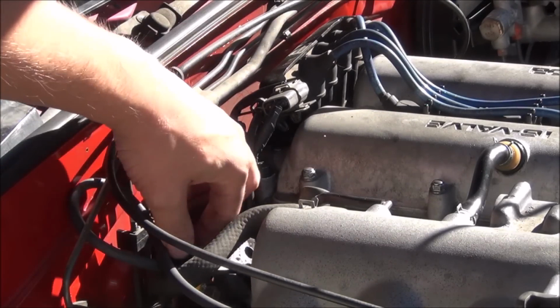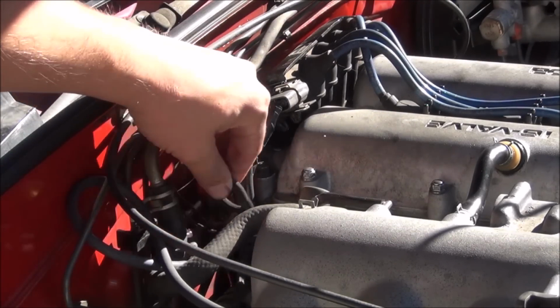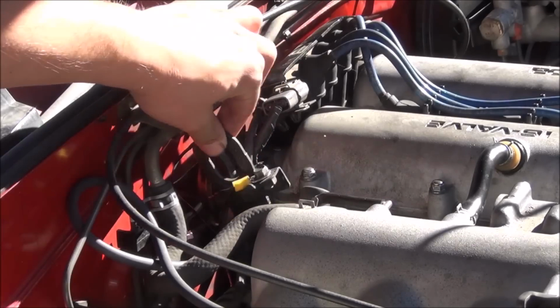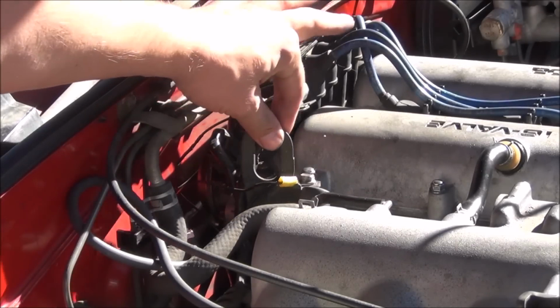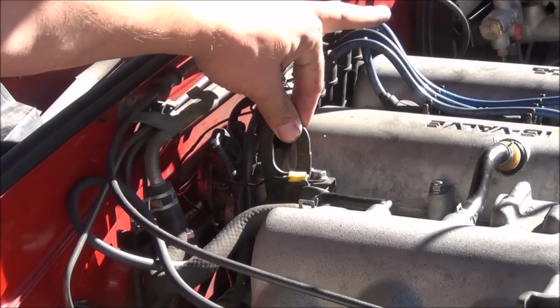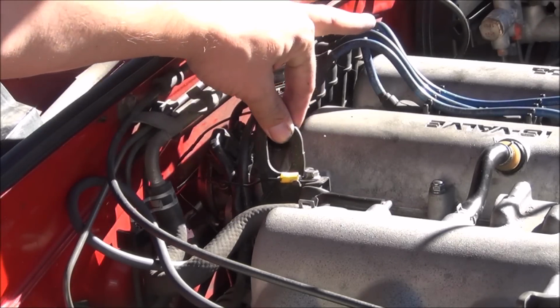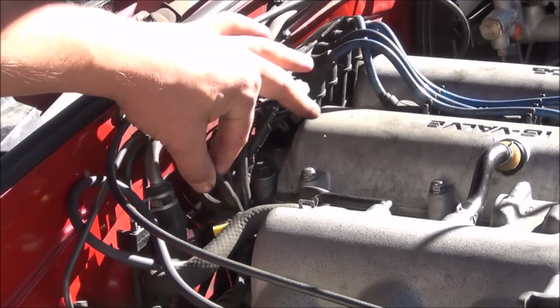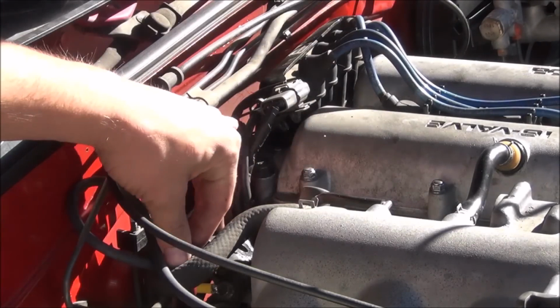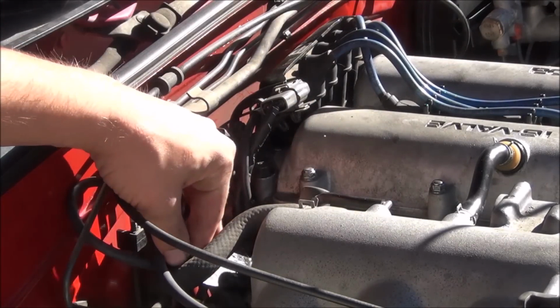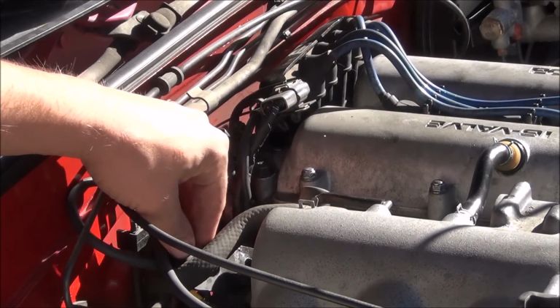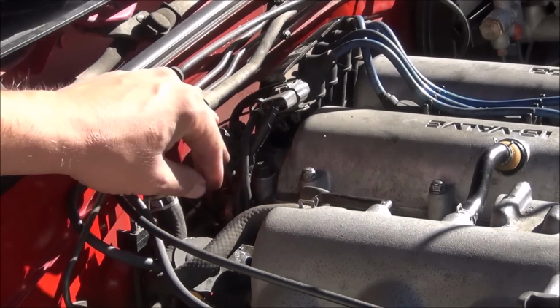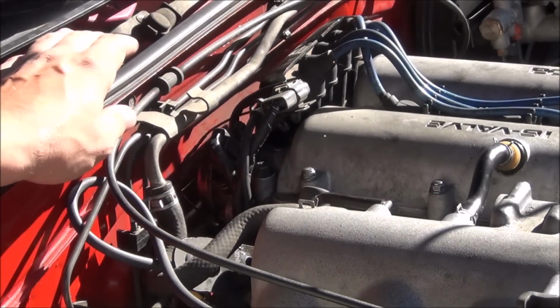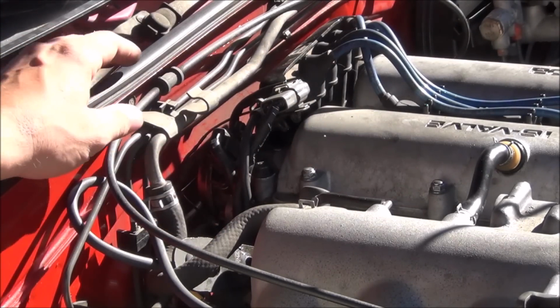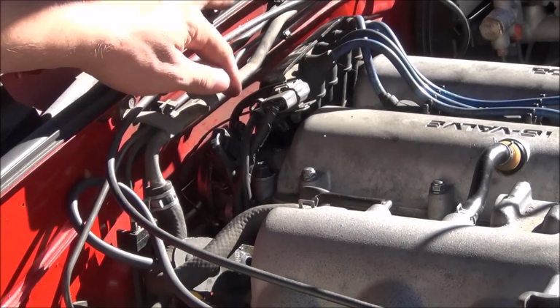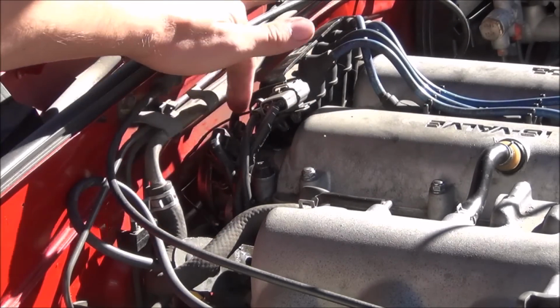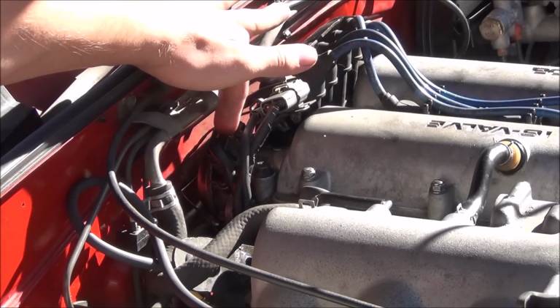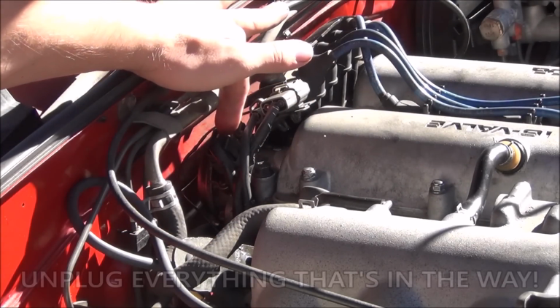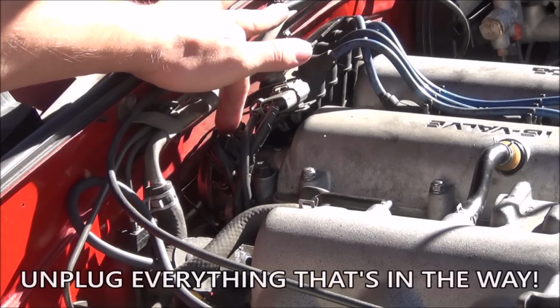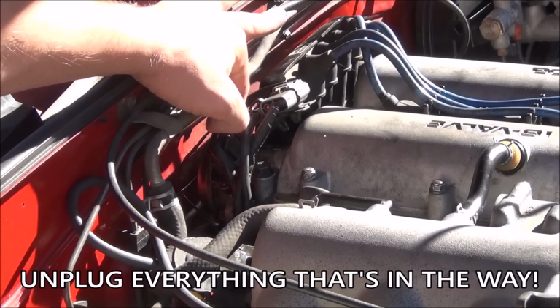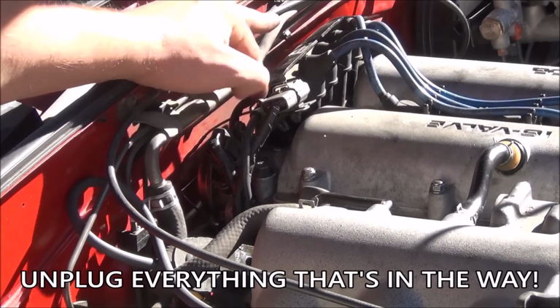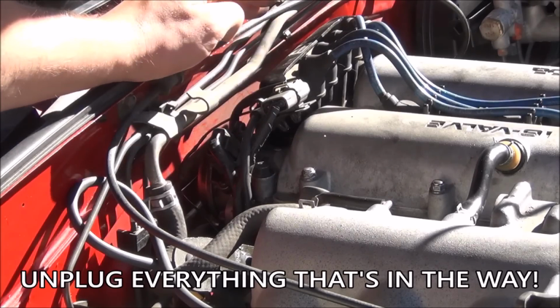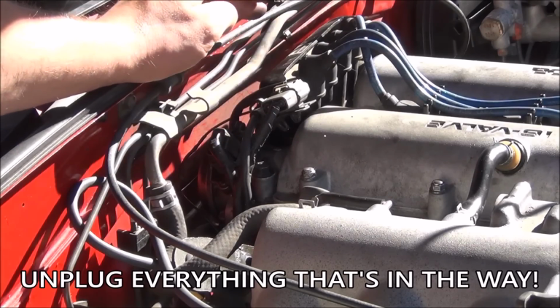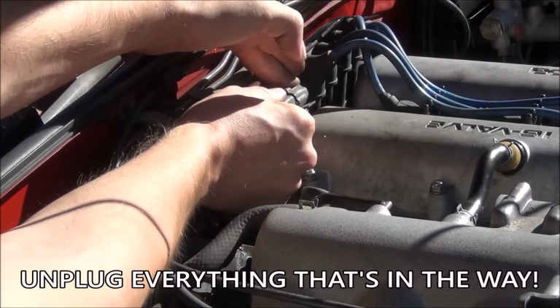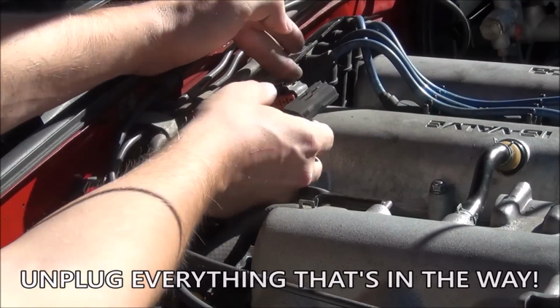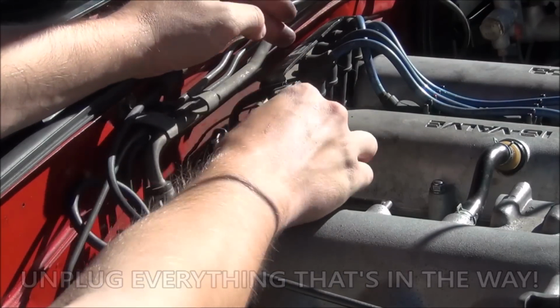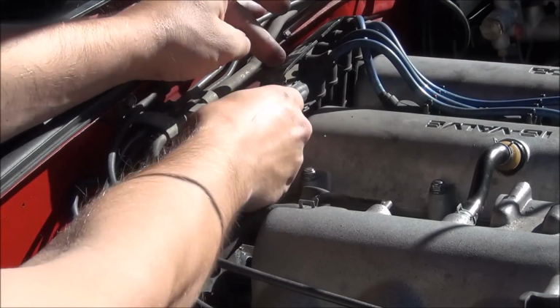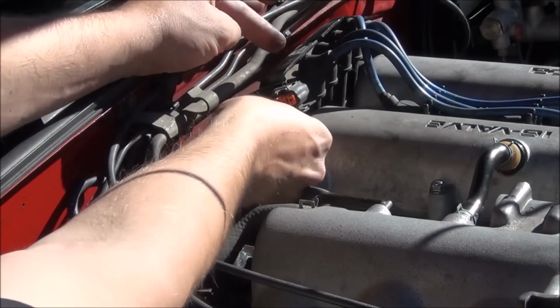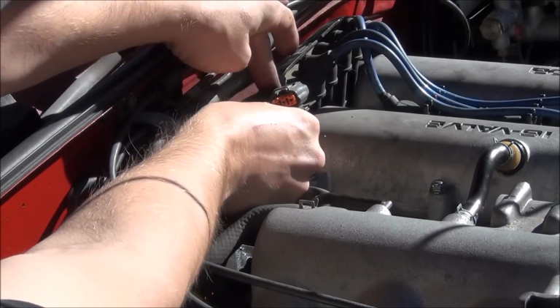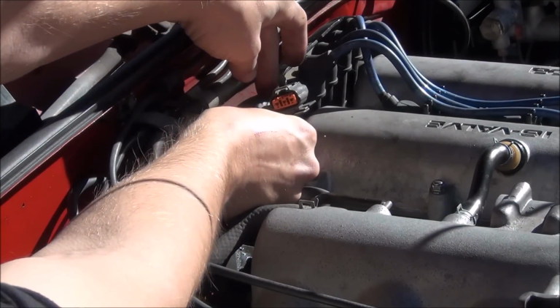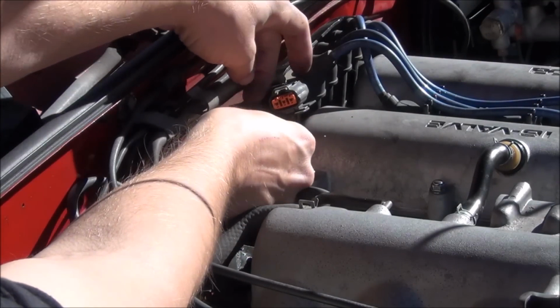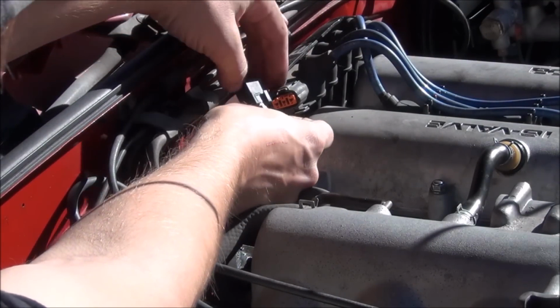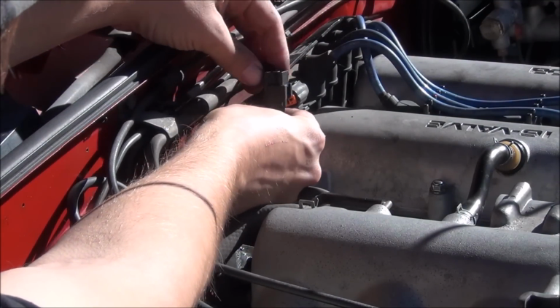I went ahead and removed the engine lifting hook so you guys could get a little better view. The first thing you want to do is unplug the ignition, the CAS, and the O2 sensor and anything else that might be in the way.